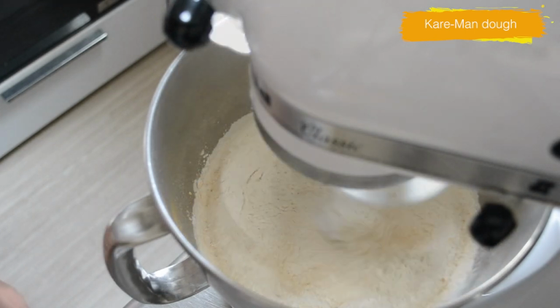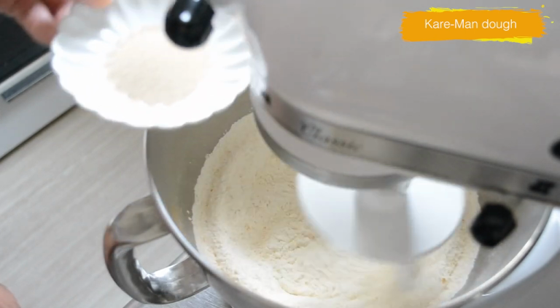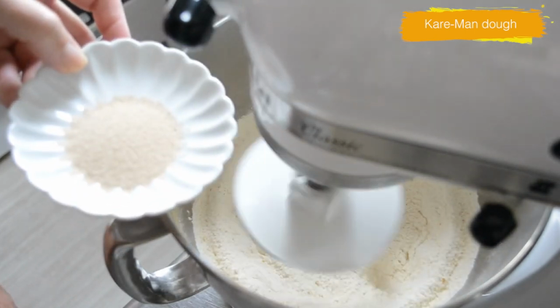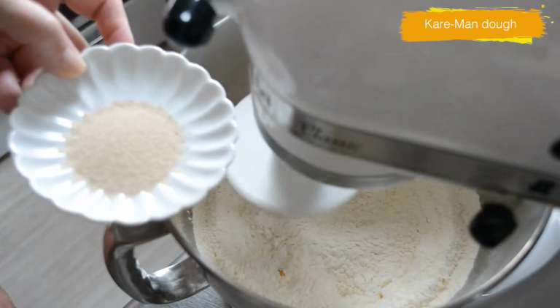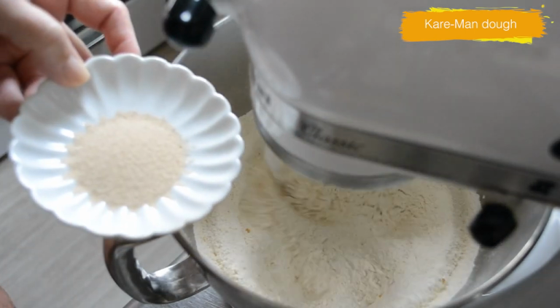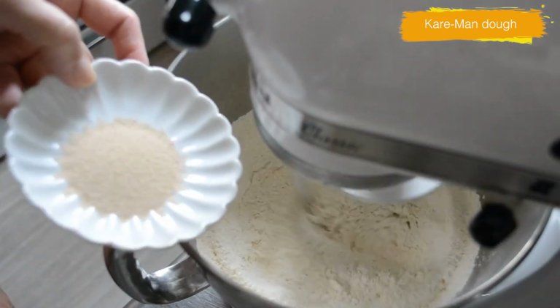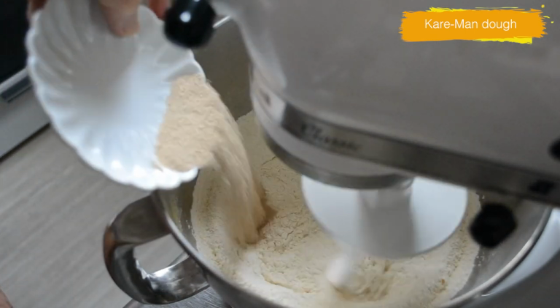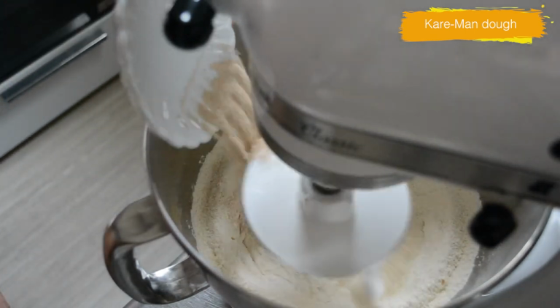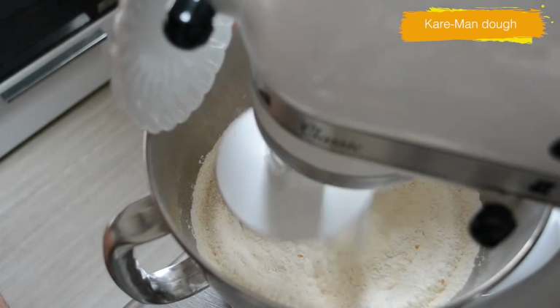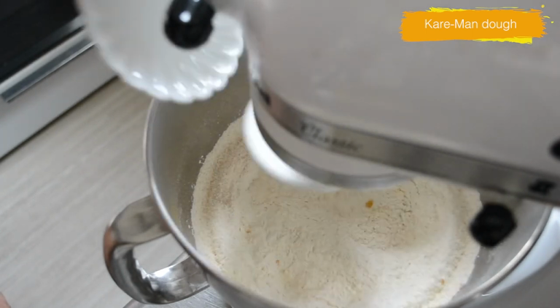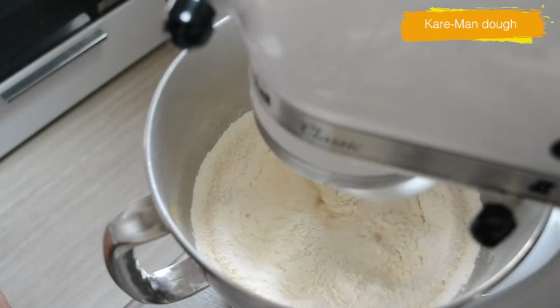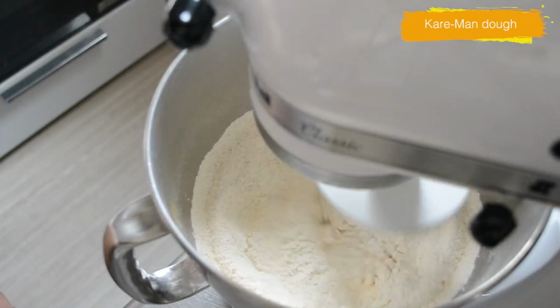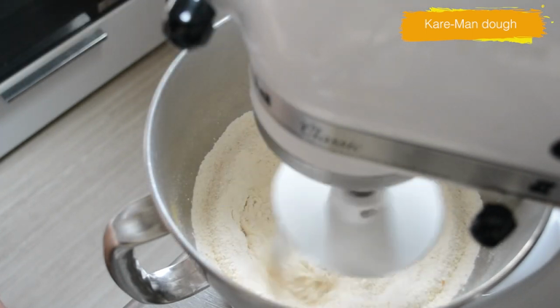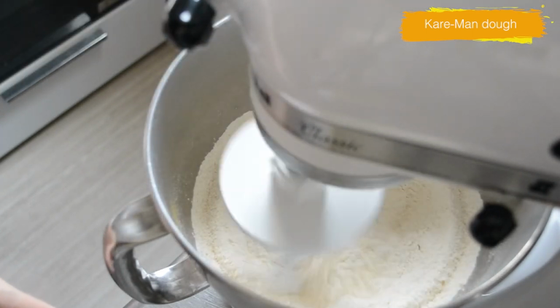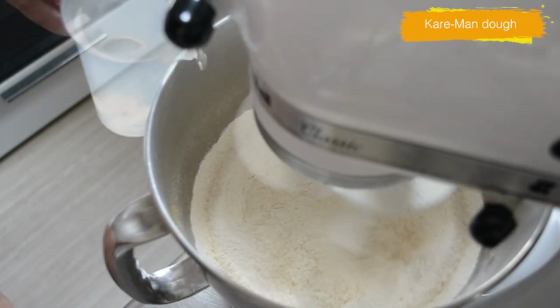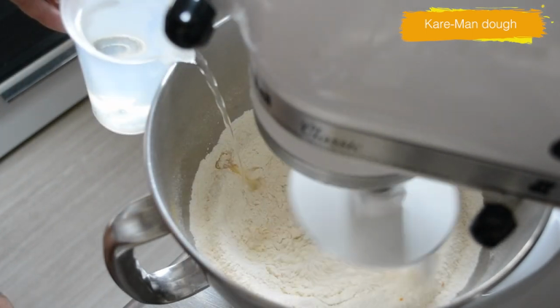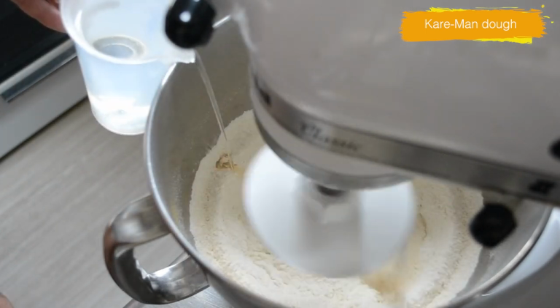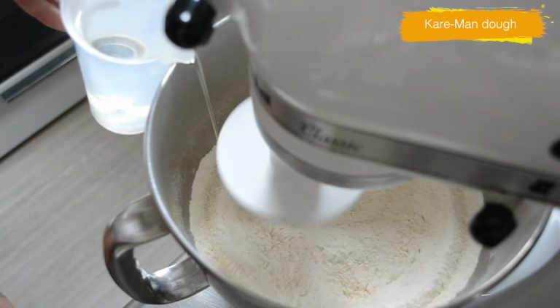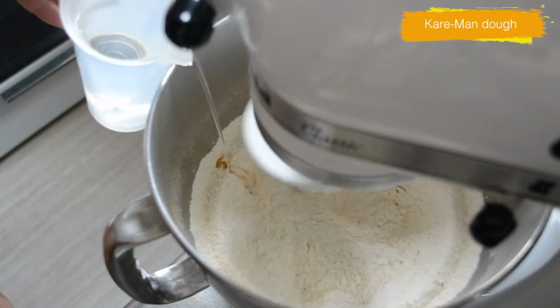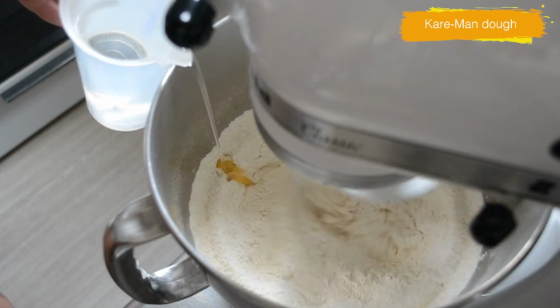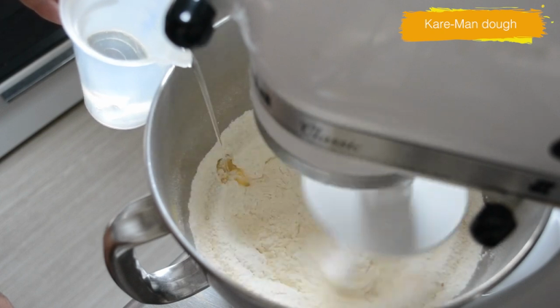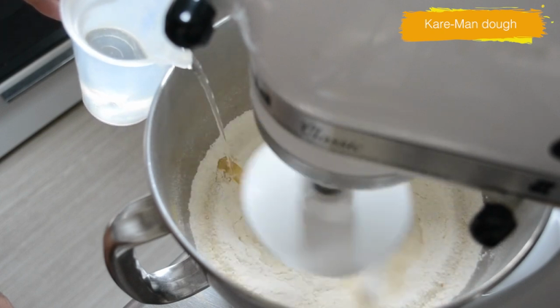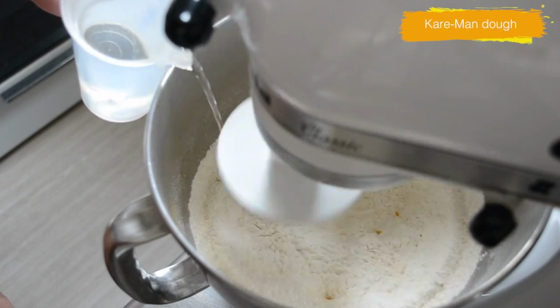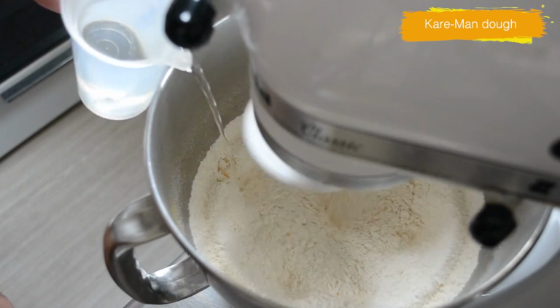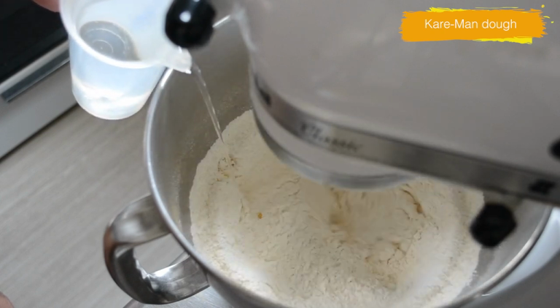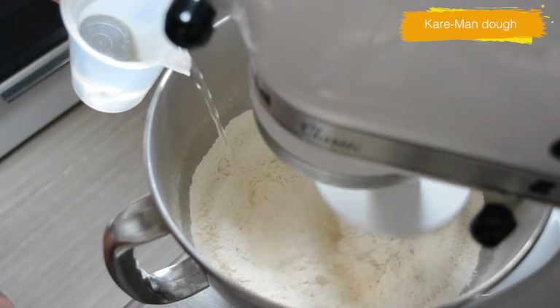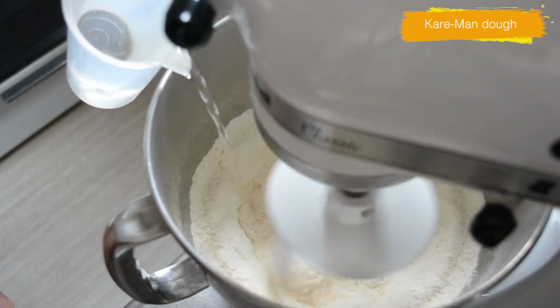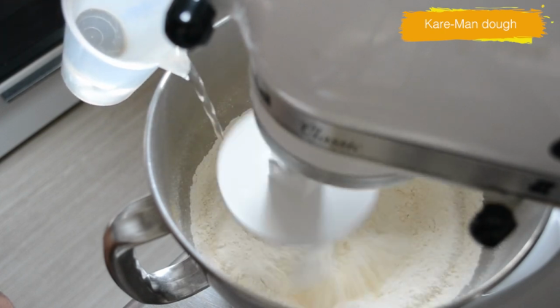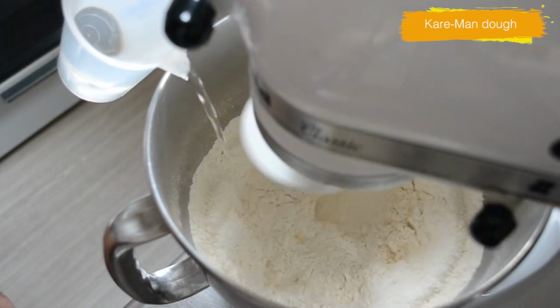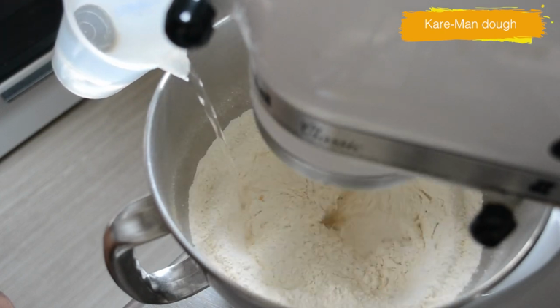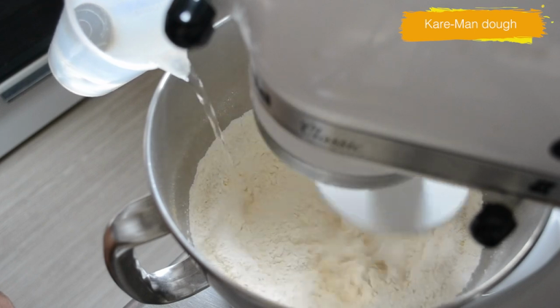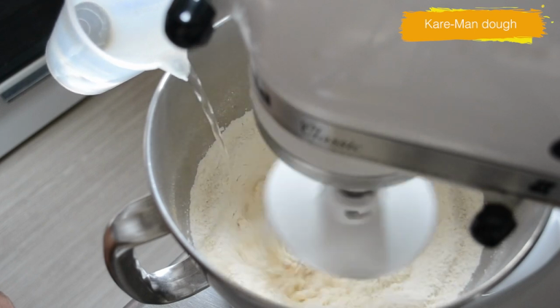Add yeast and then pour in warm water in a slow and steady stream. Keep the mixer running on low until the dough forms, then increase the speed to medium and knead for 5 minutes.